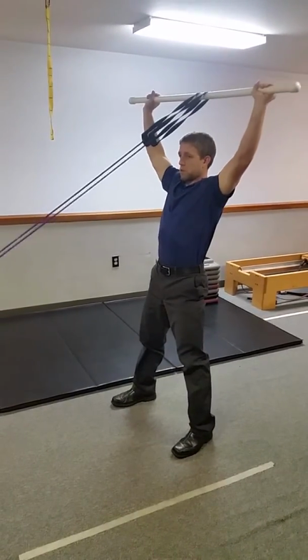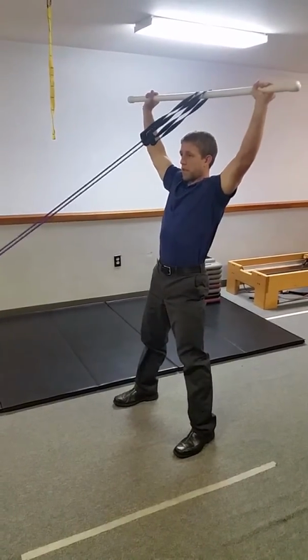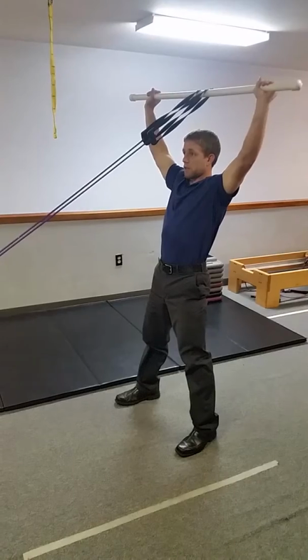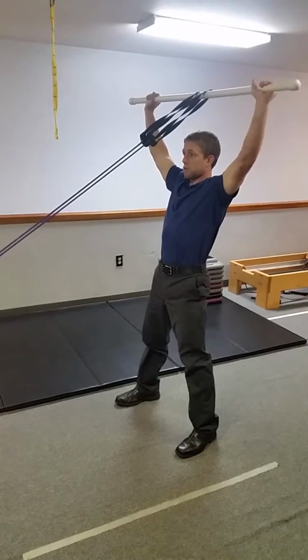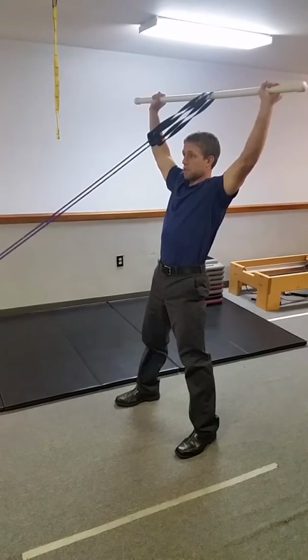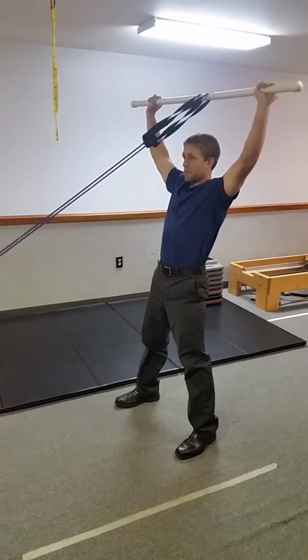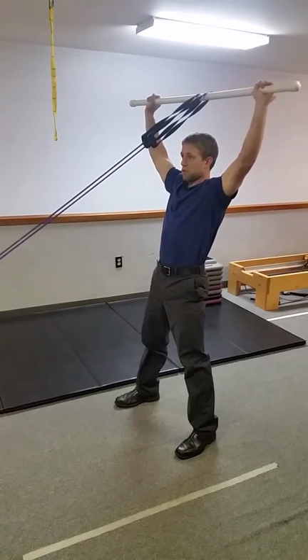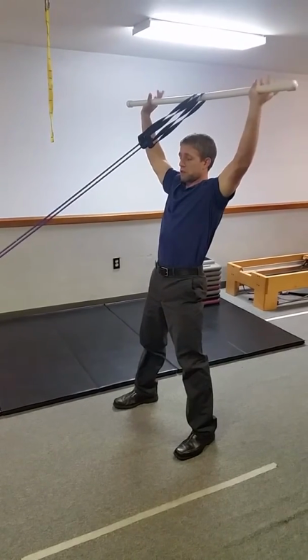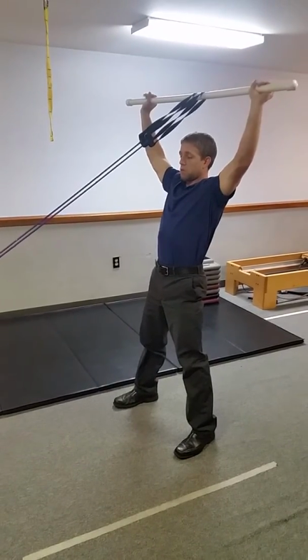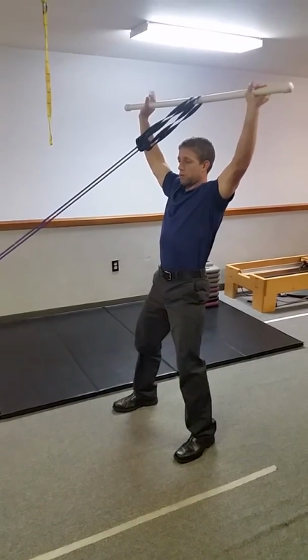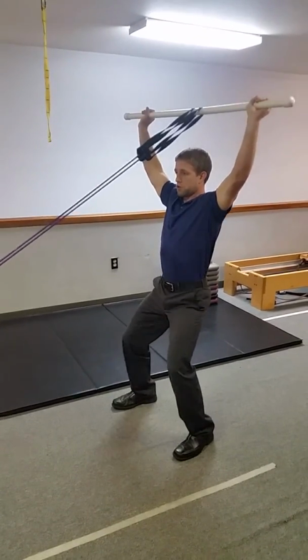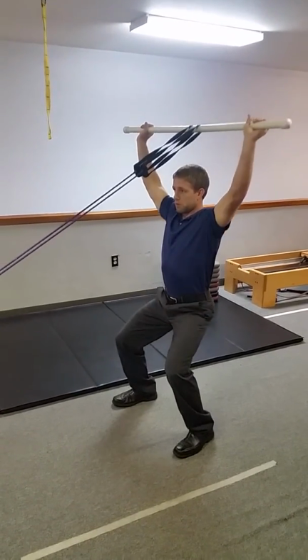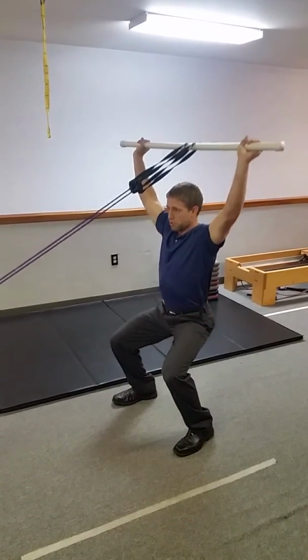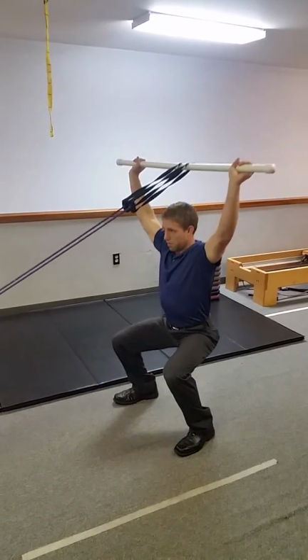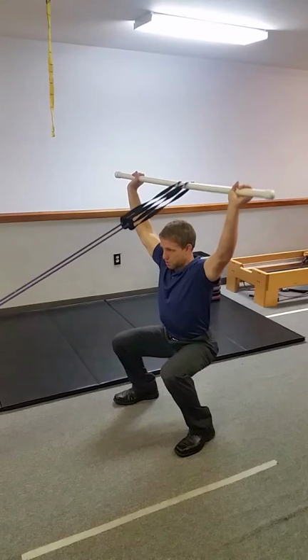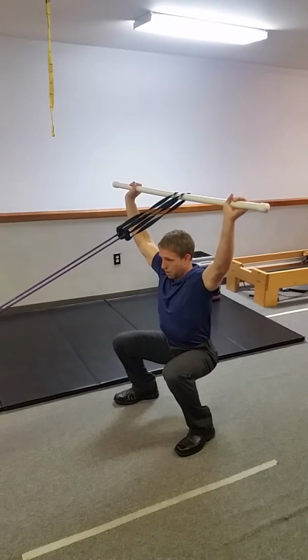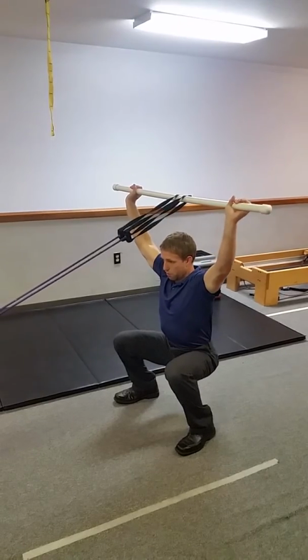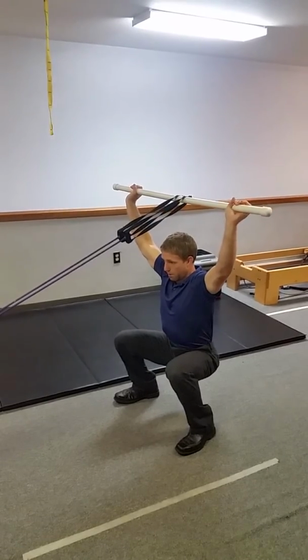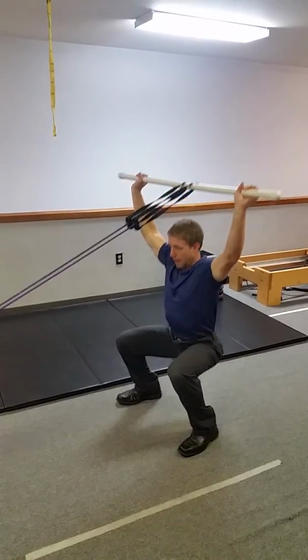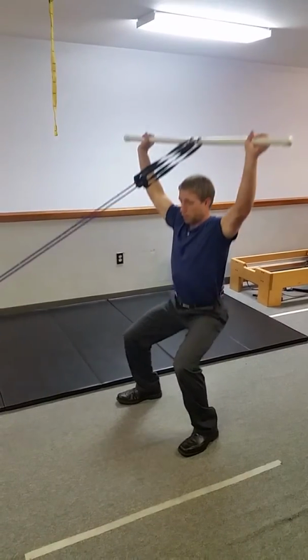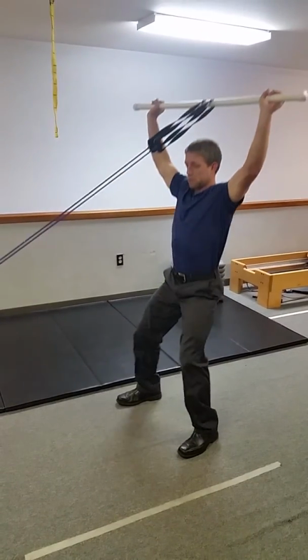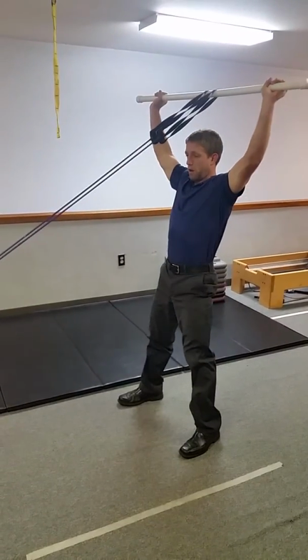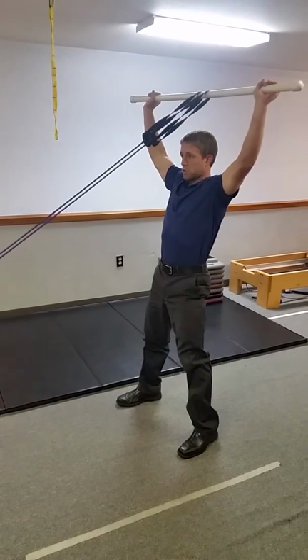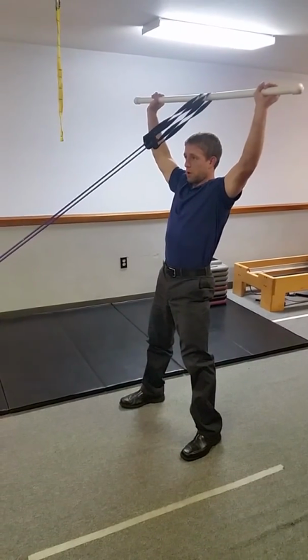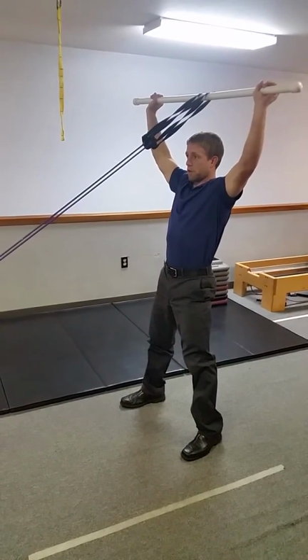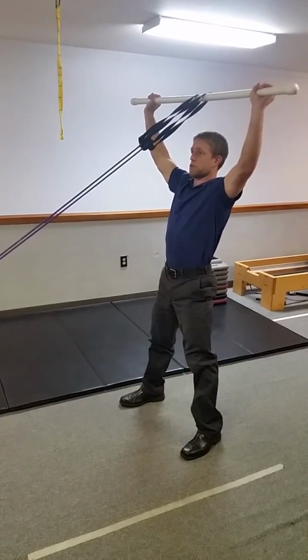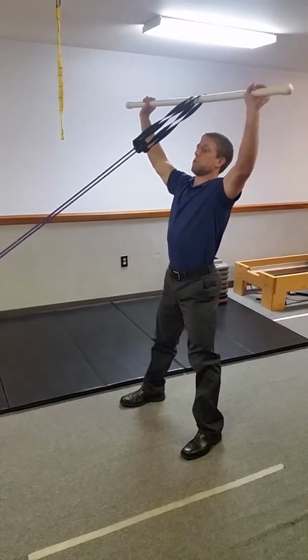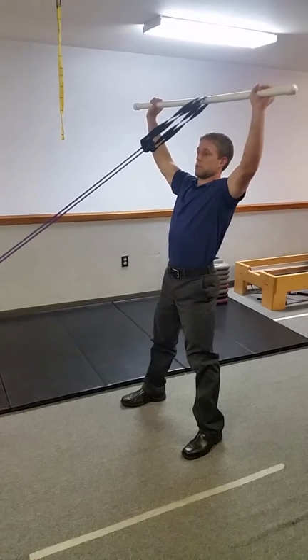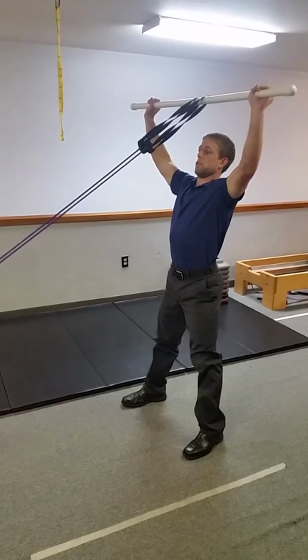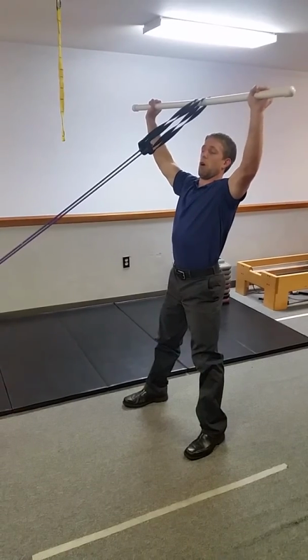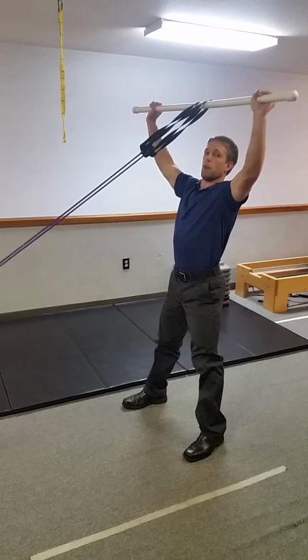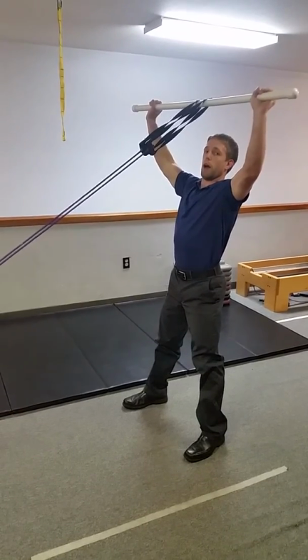This is going to give you some of that assistance. As I do this, I'm trying to really distribute some of the strength and pressure through my mid-back thoracic spine, so that I'm not just feeling like I have to drop into an excessive arch in my lower back.